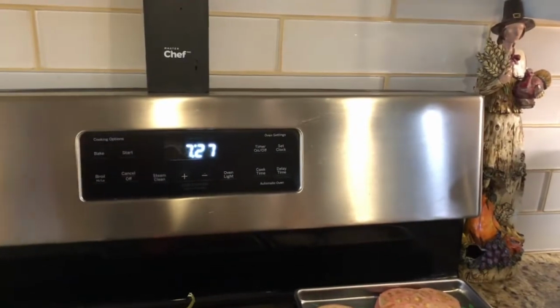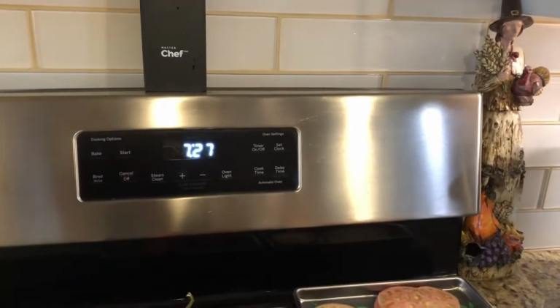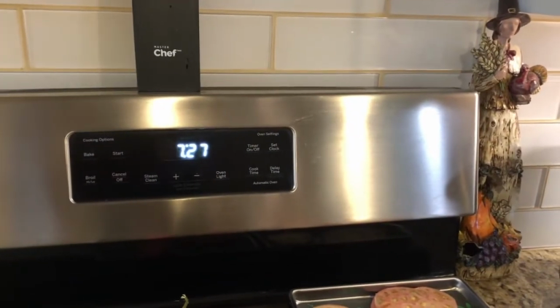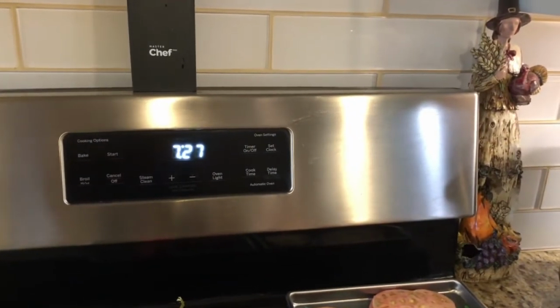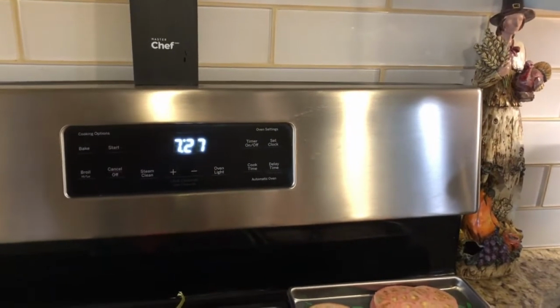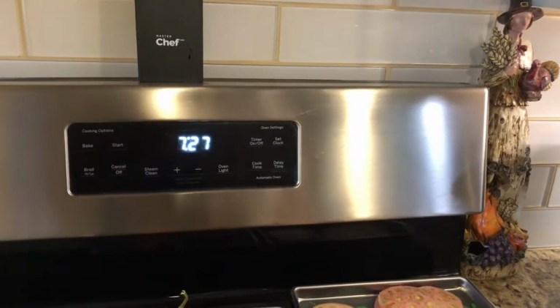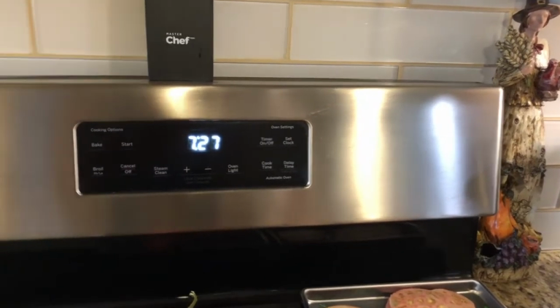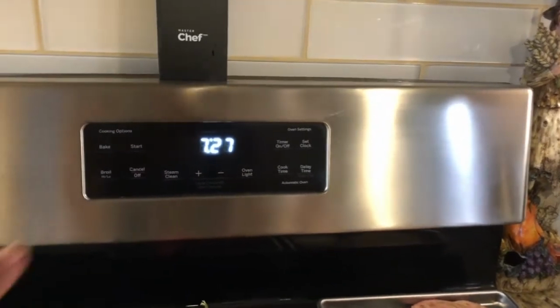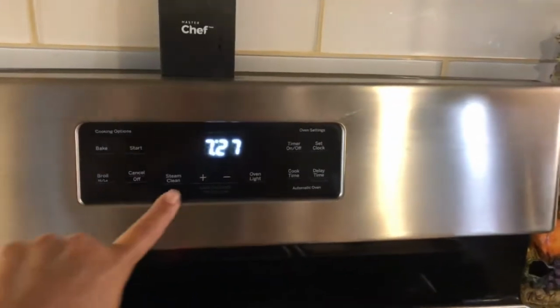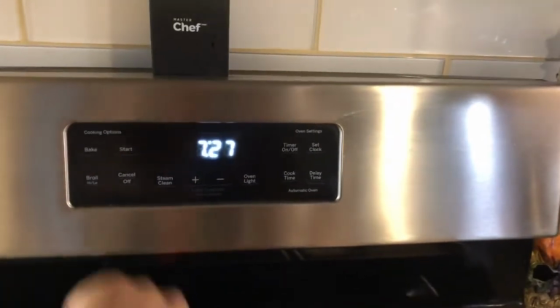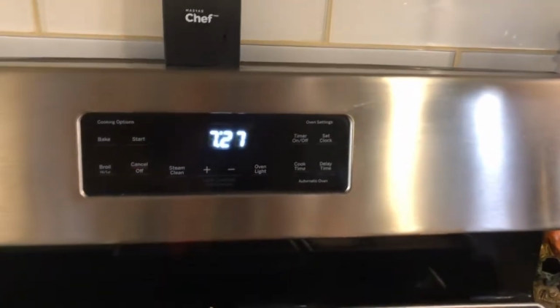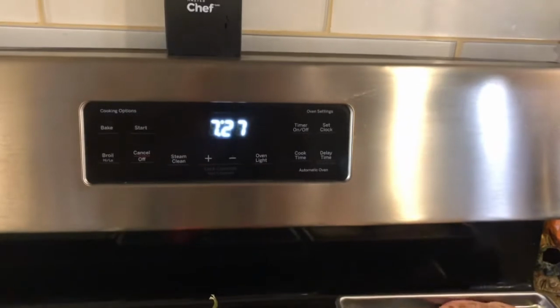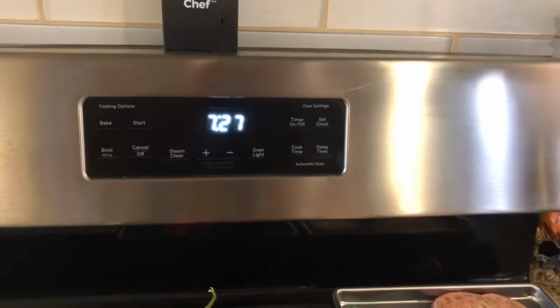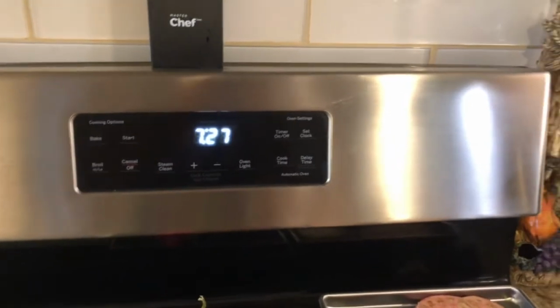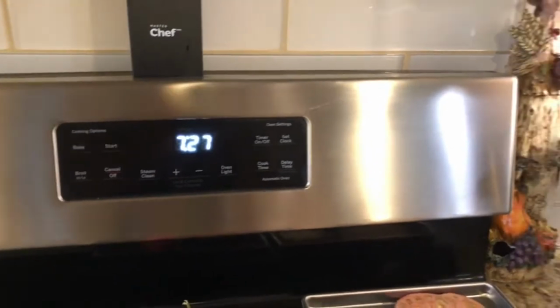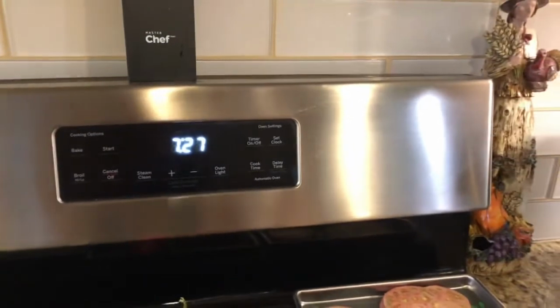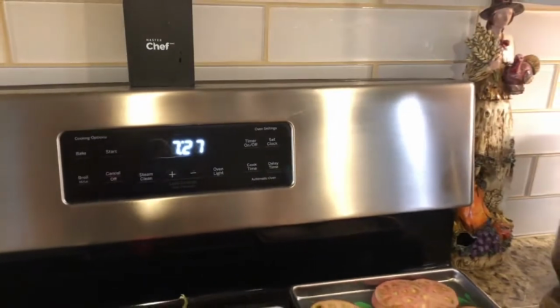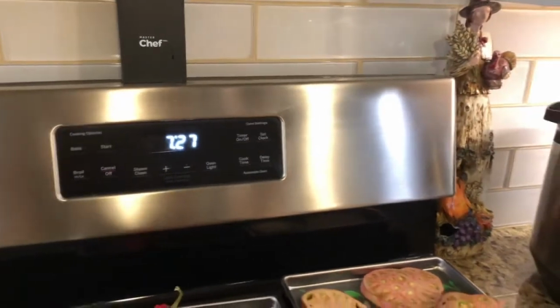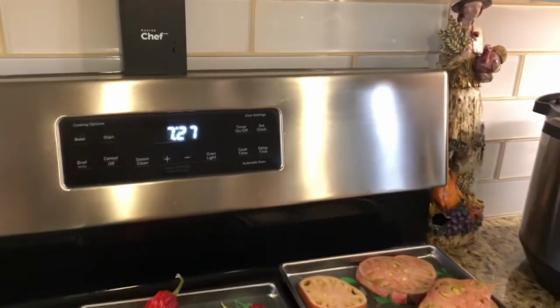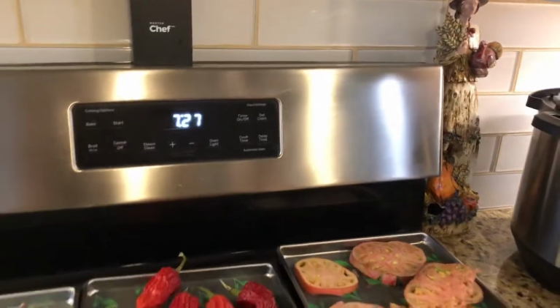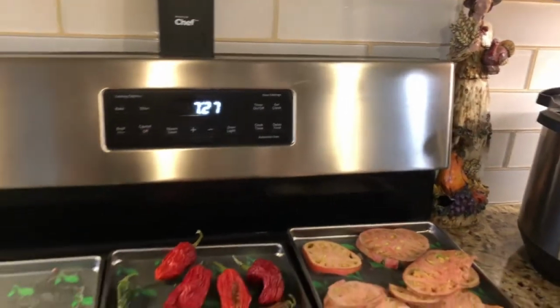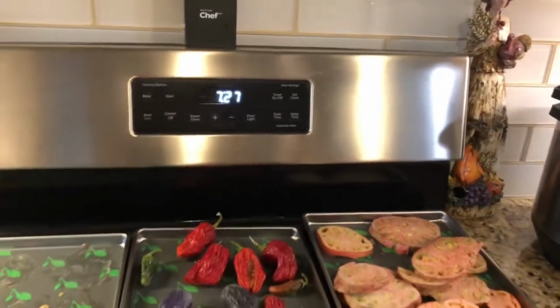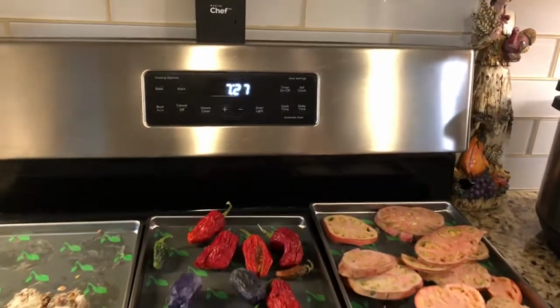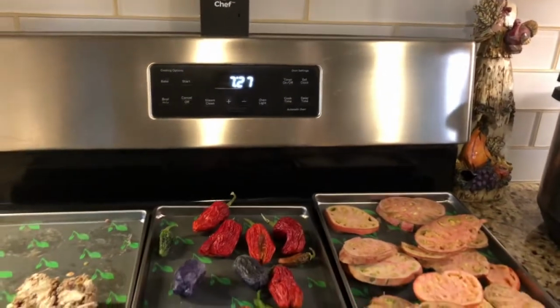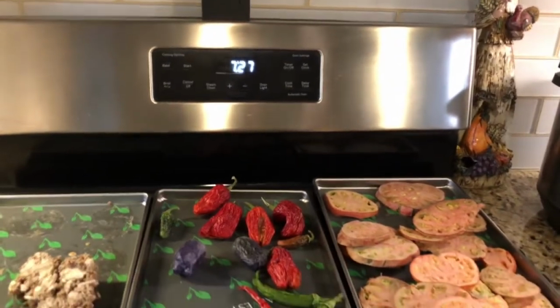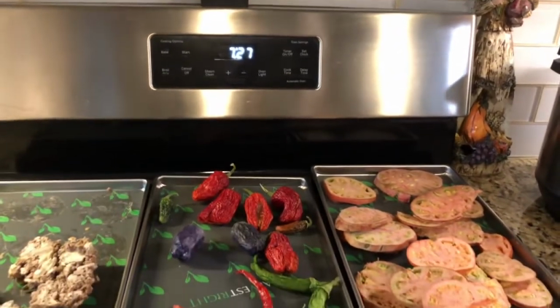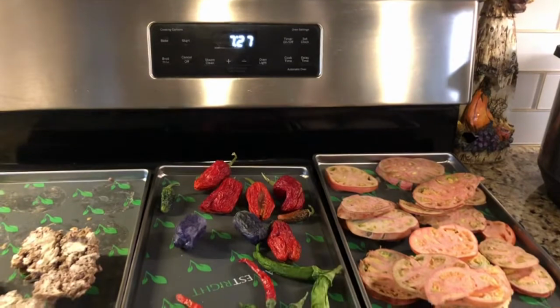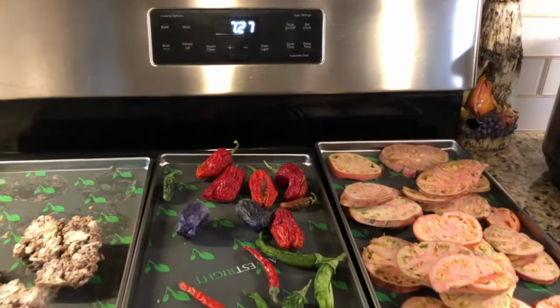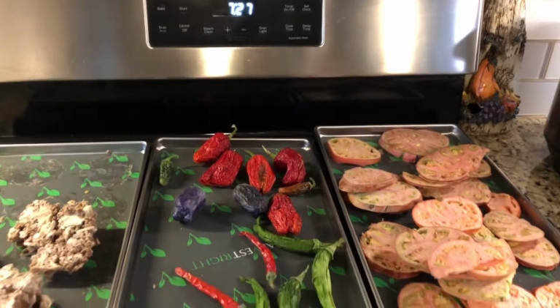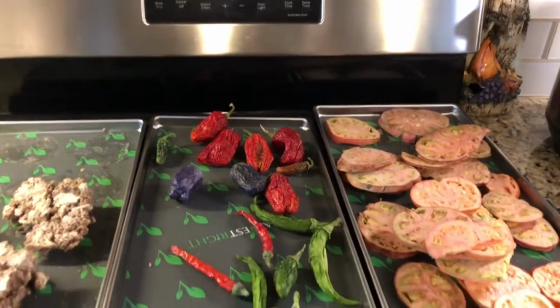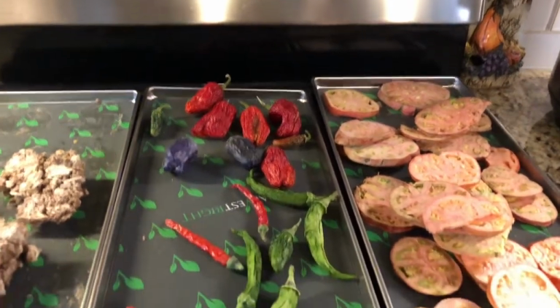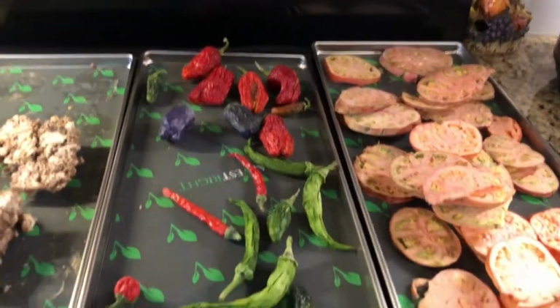Good morning everyone. It's jam, not a real farm, as you can see — it's 7:27 in the morning. I've just pulled a few things out of the freeze dryer, and I just wanted to show you what I was doing before I get to the garden for the day.